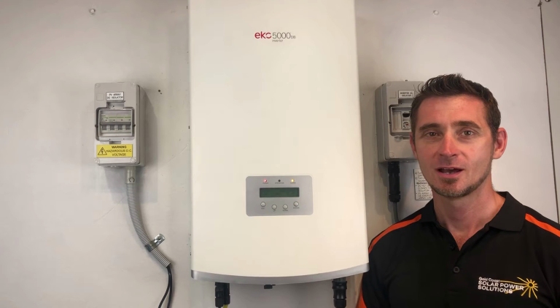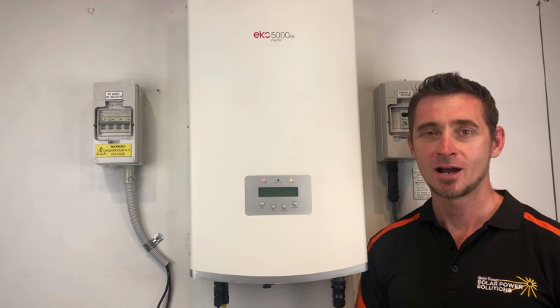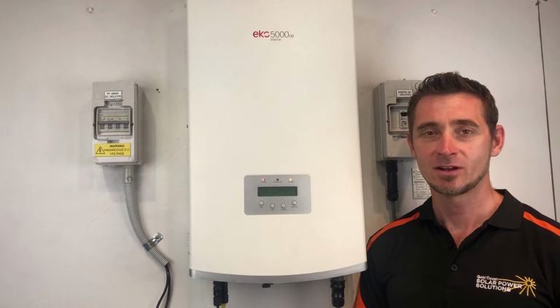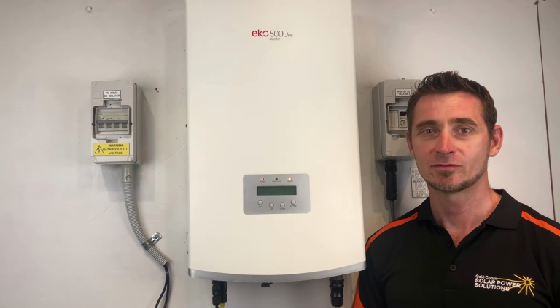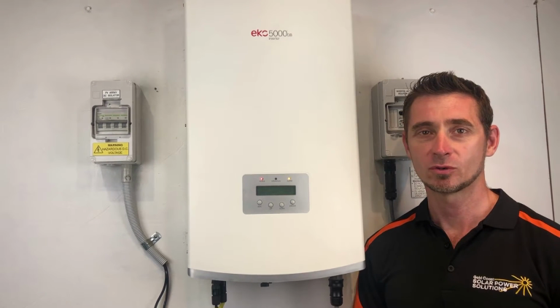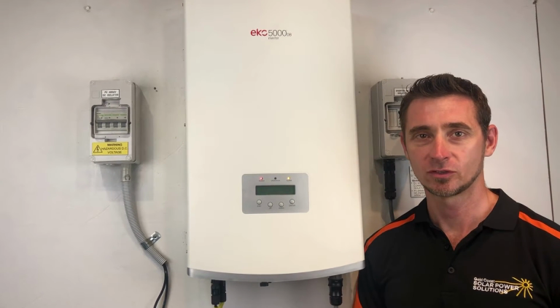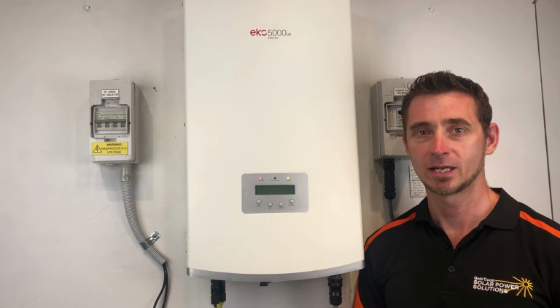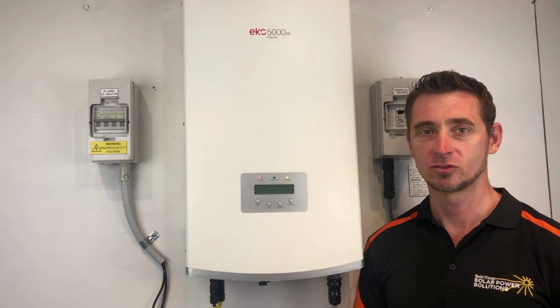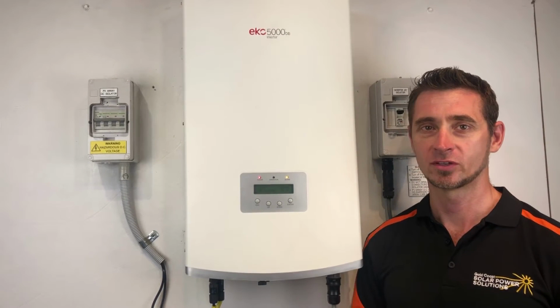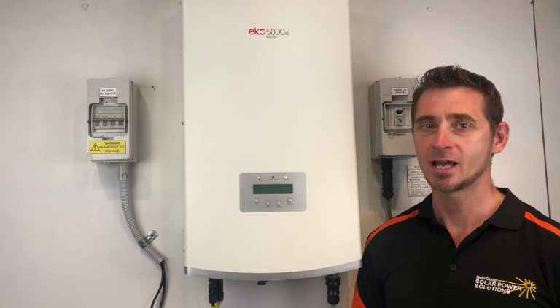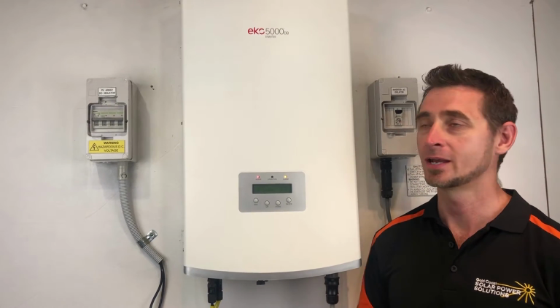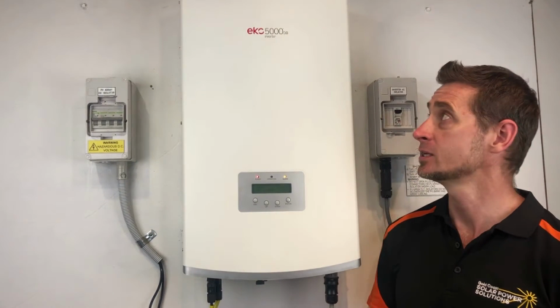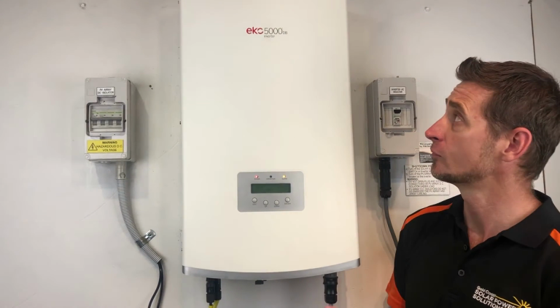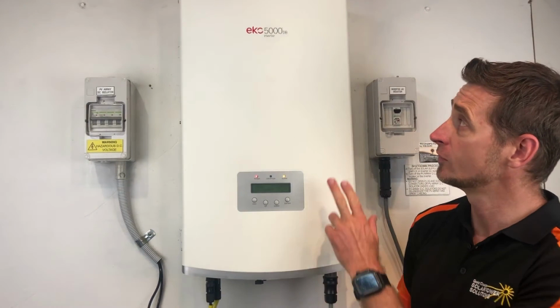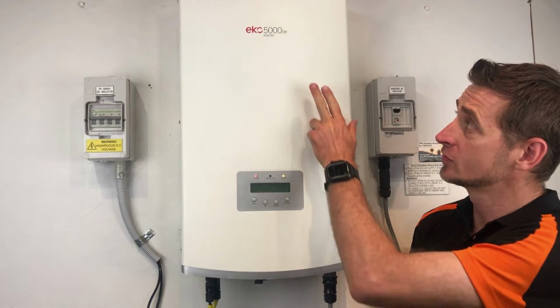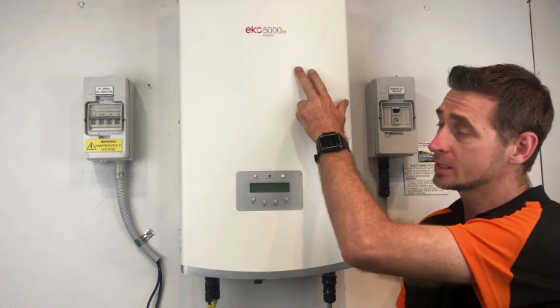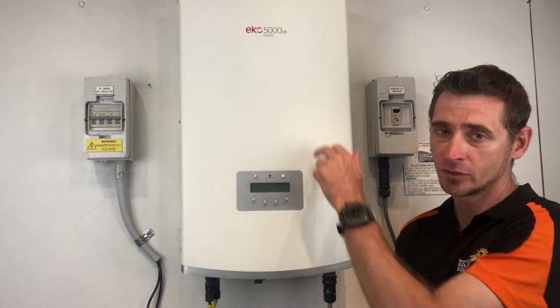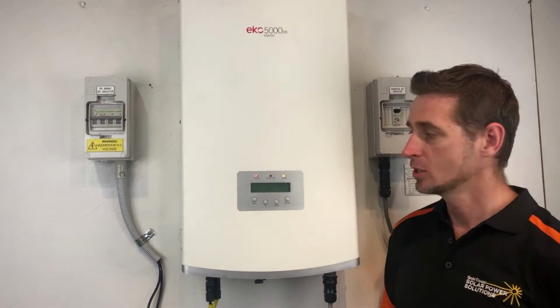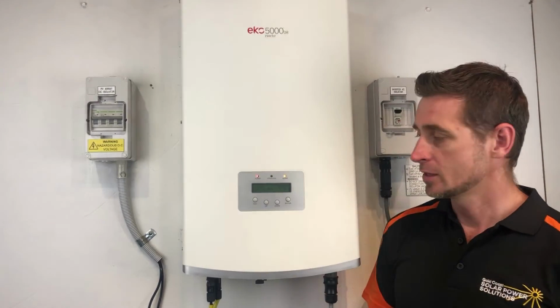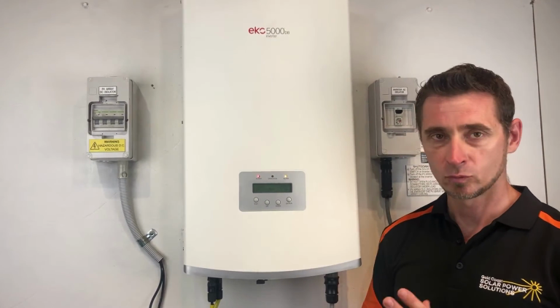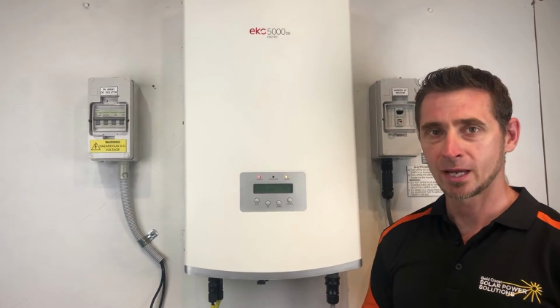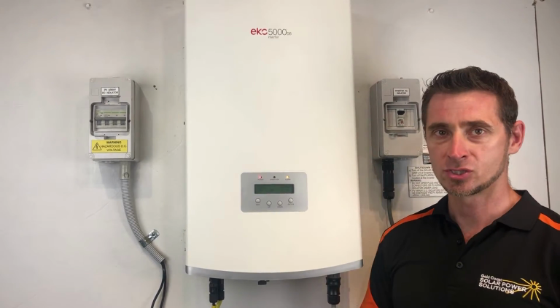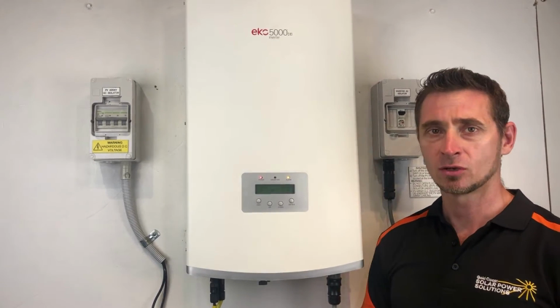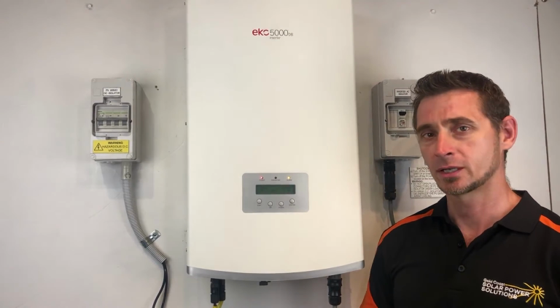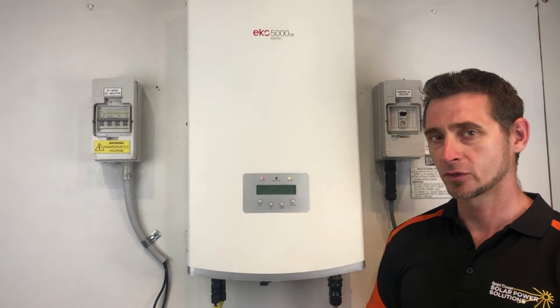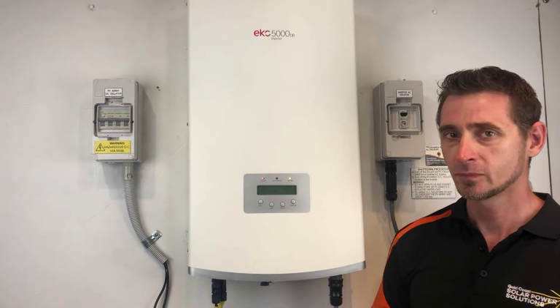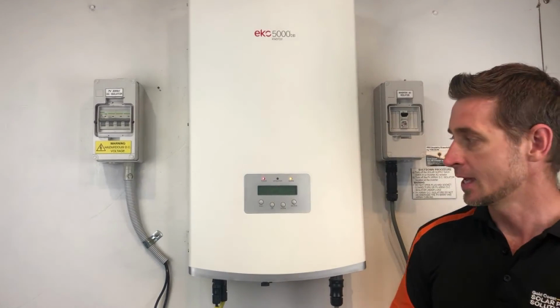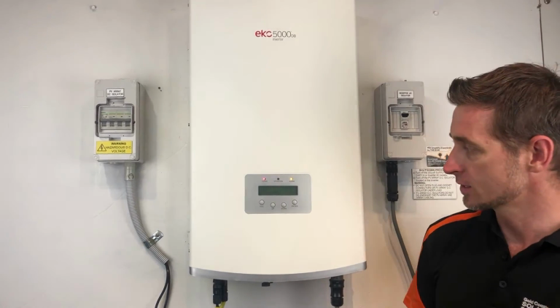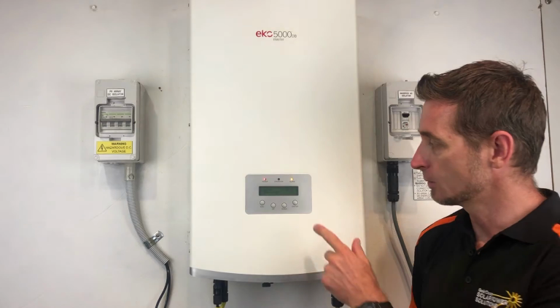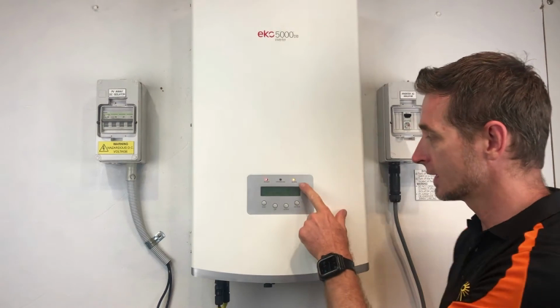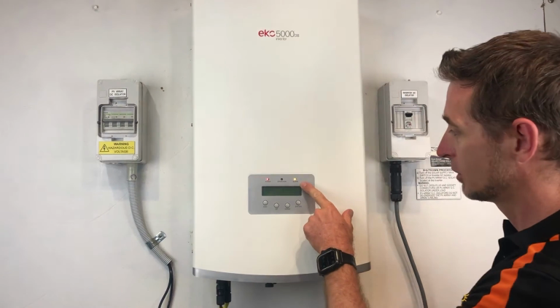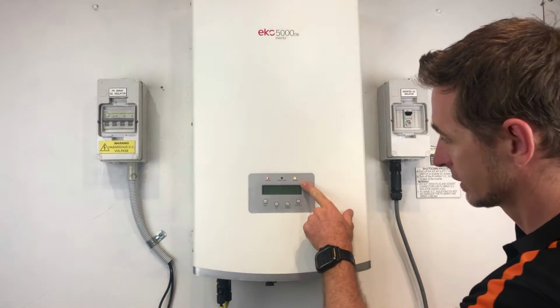Hi, Simon here from Goldco Solar Power Solutions. Today I have an Eco 5000 dB inverter. This is a re-badged Jinlong inverter and it's coming up with the alarm light on.